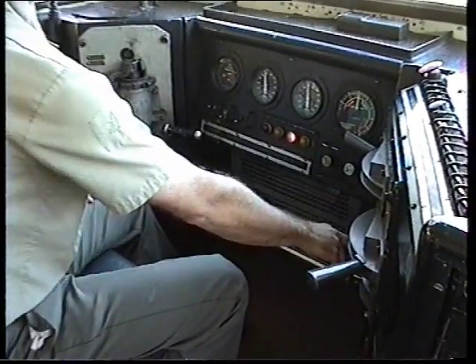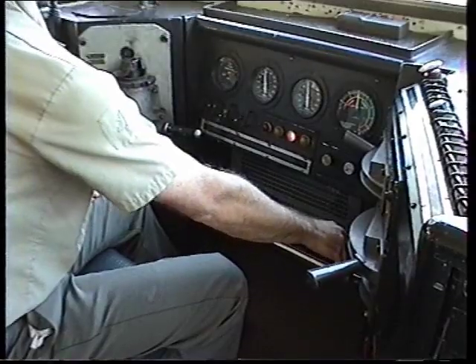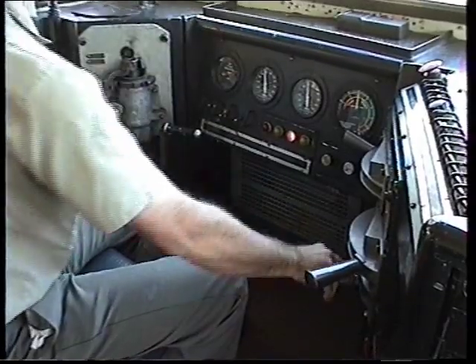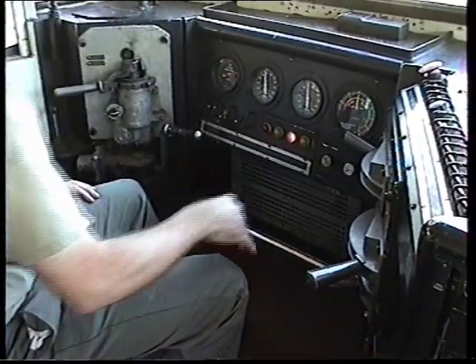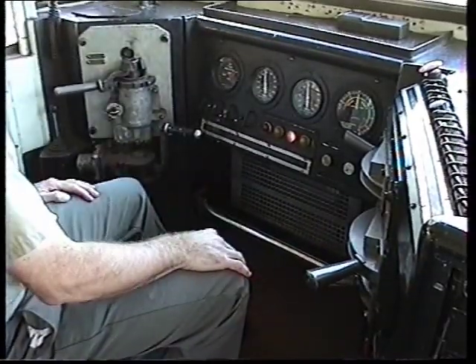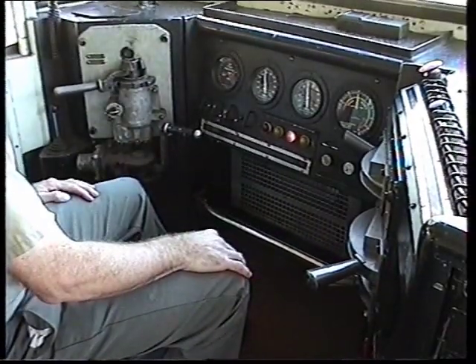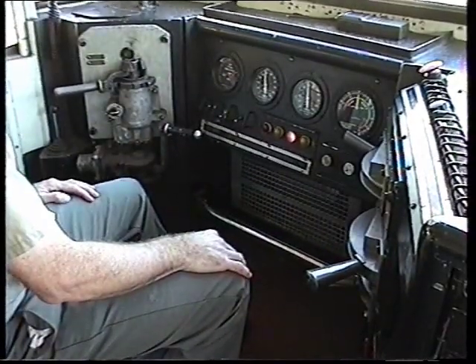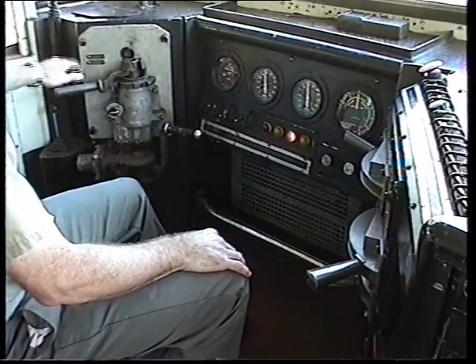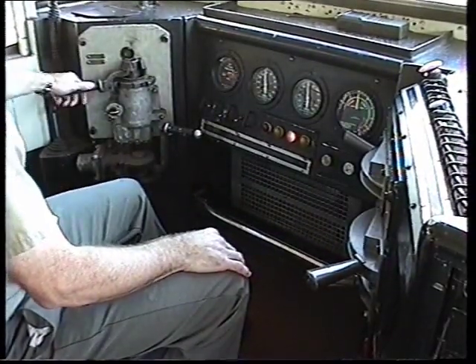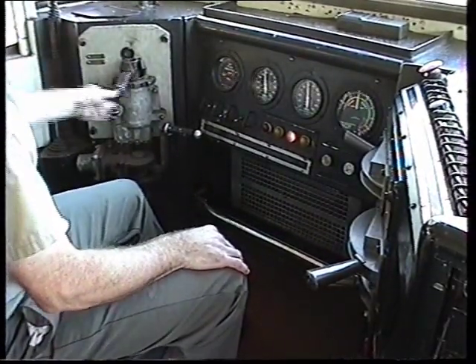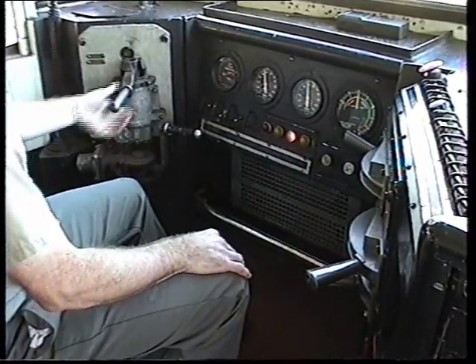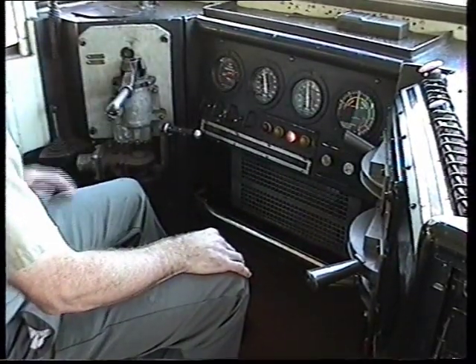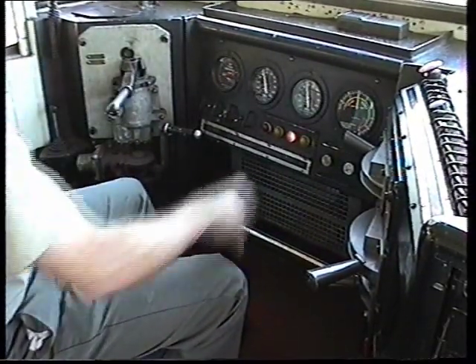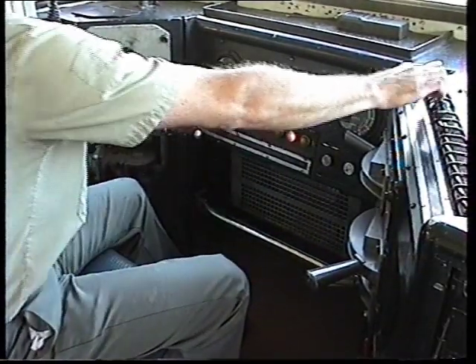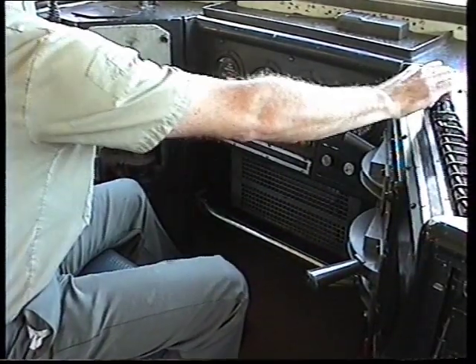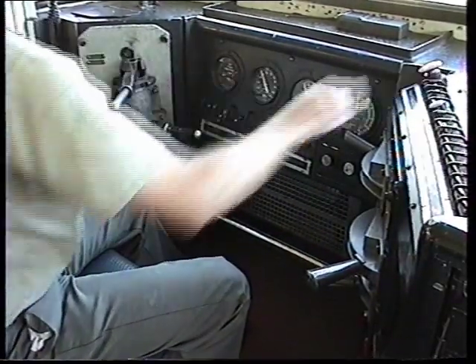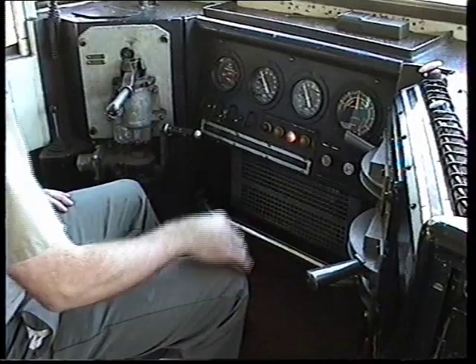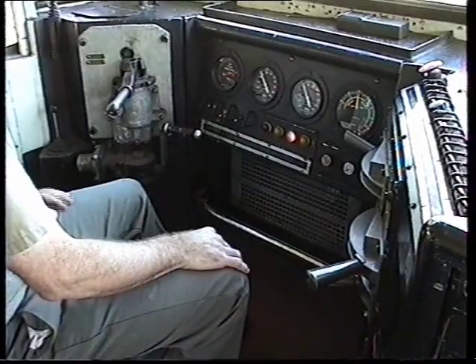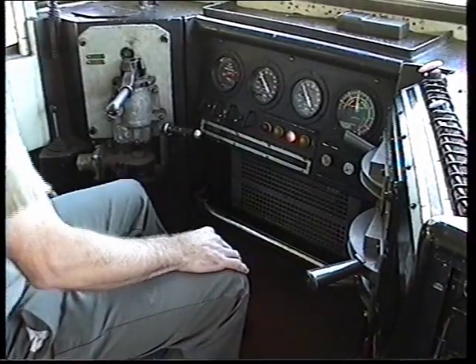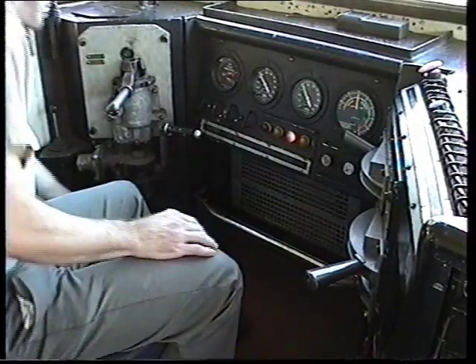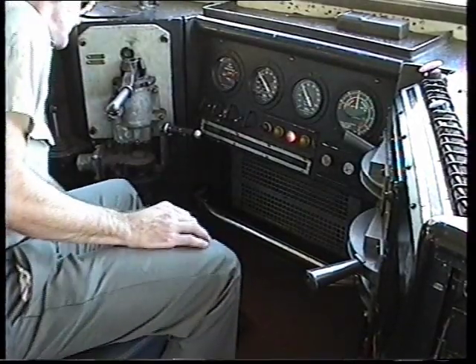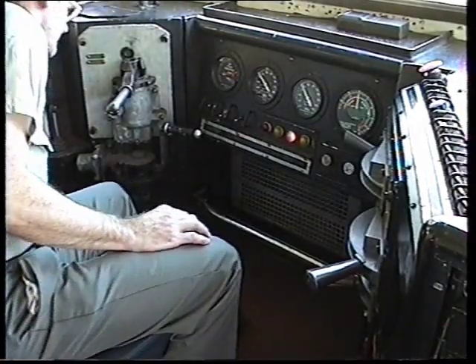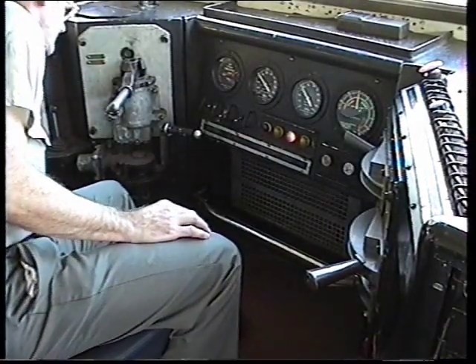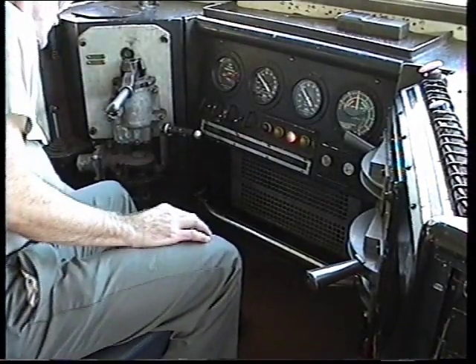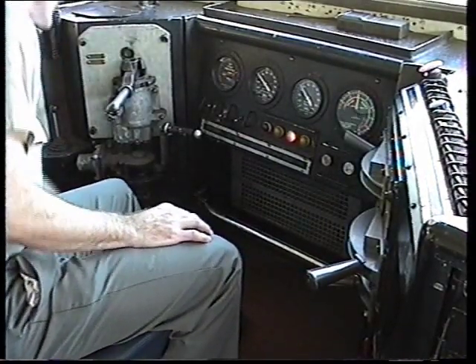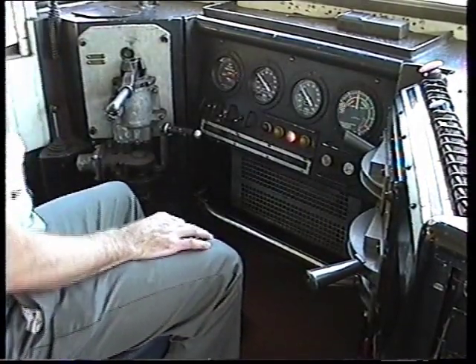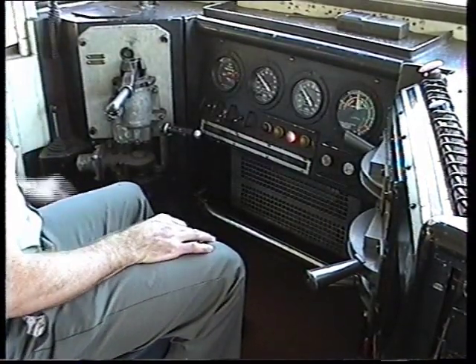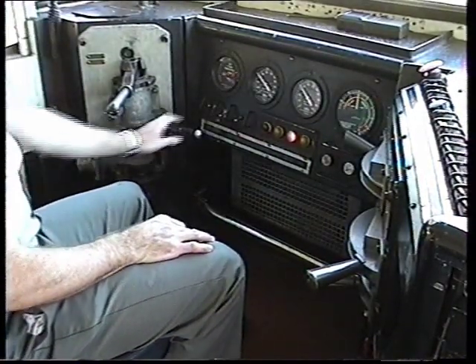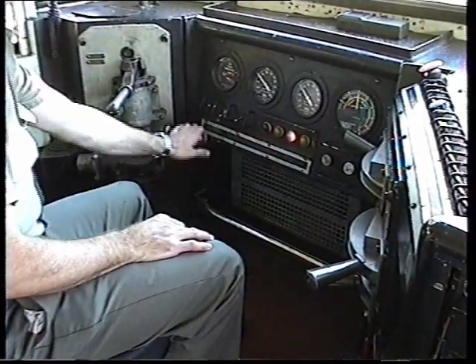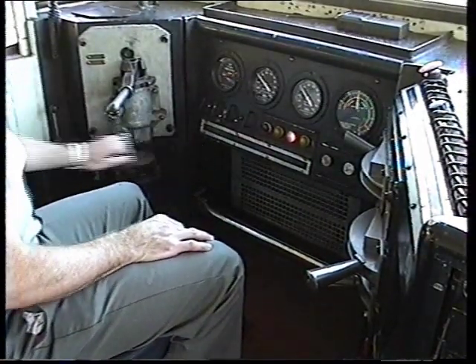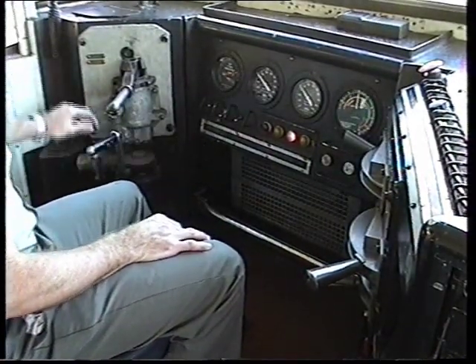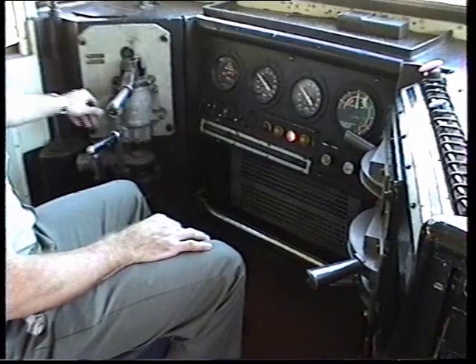Test the power again to ensure that the PCS has returned to normal. Isolate the brake stand to move to the other cab.